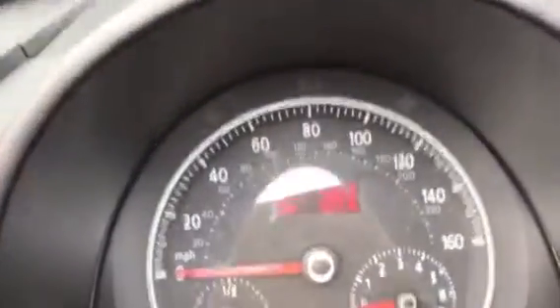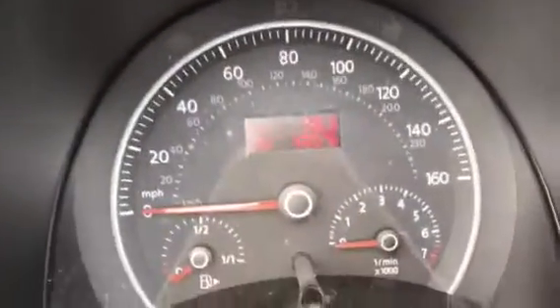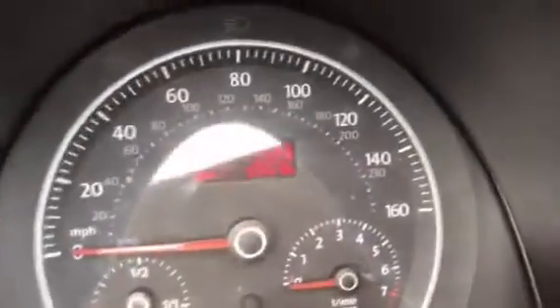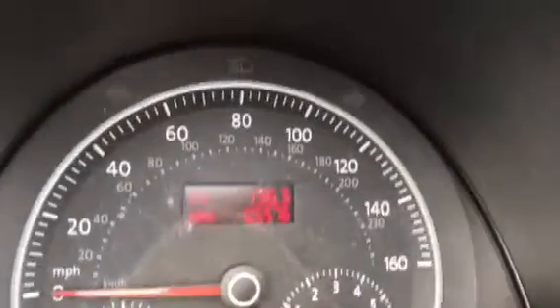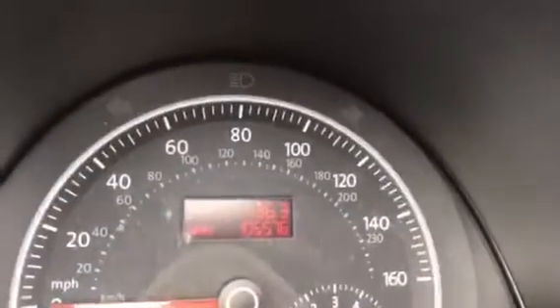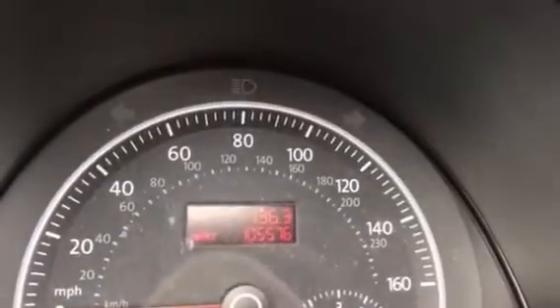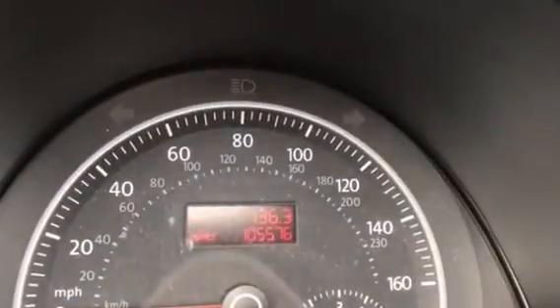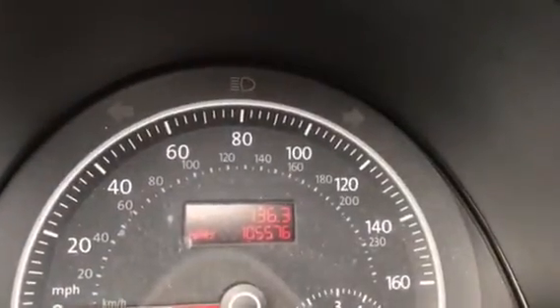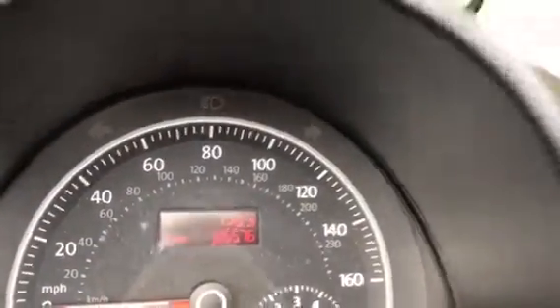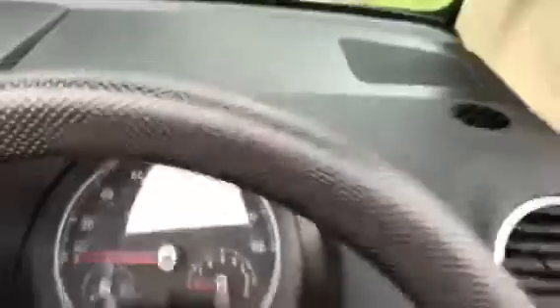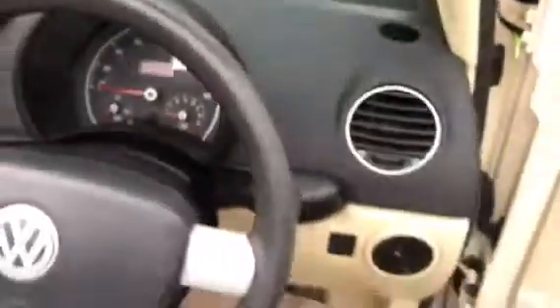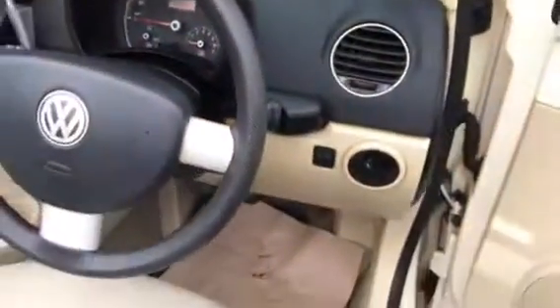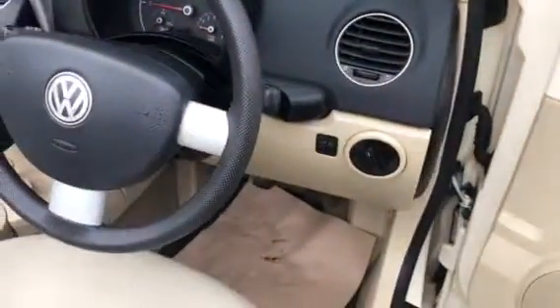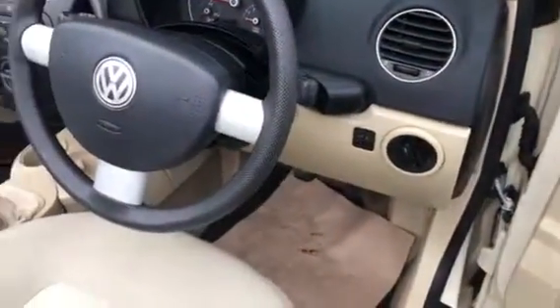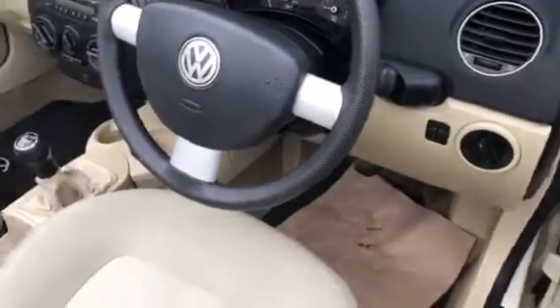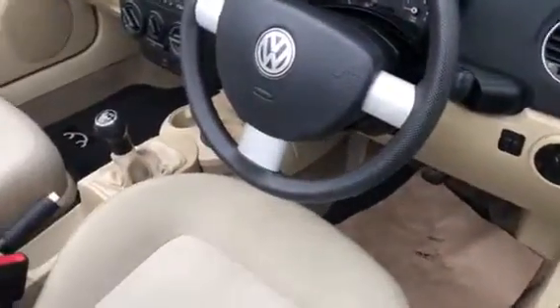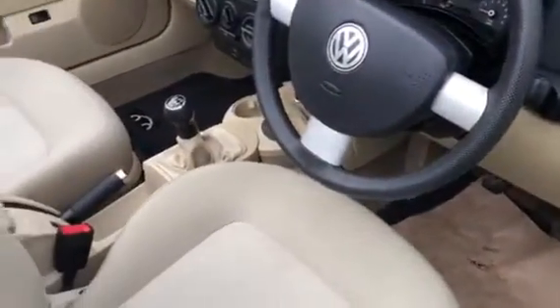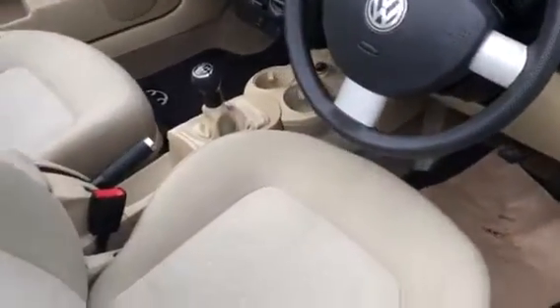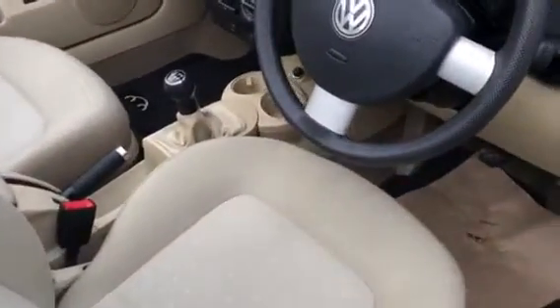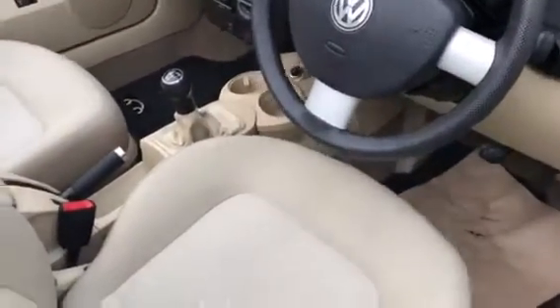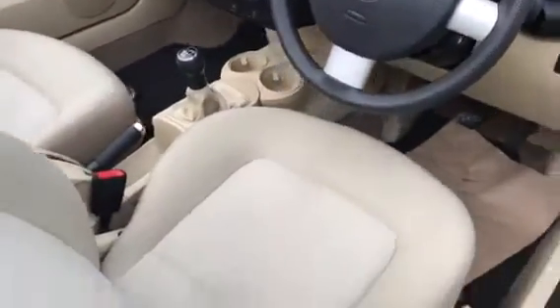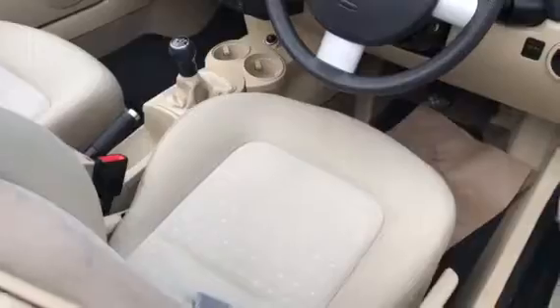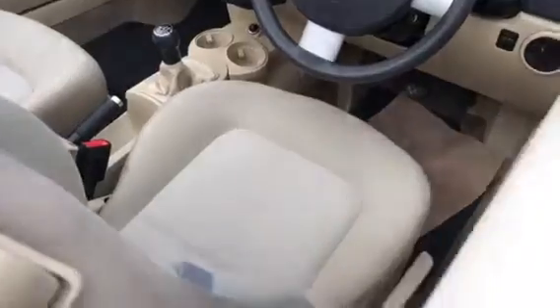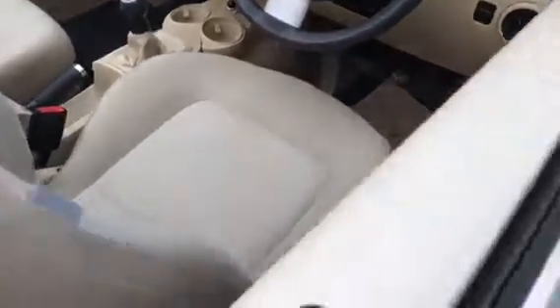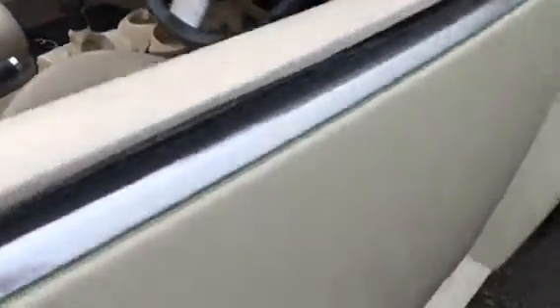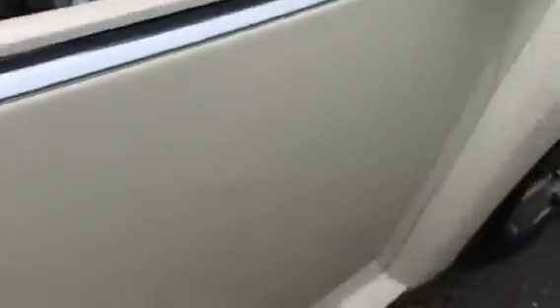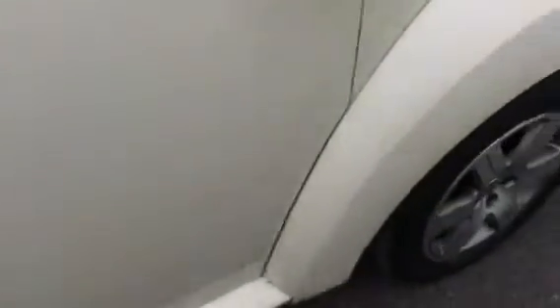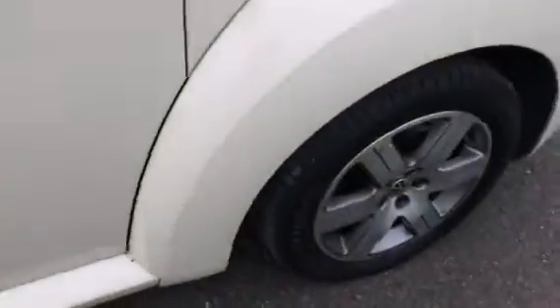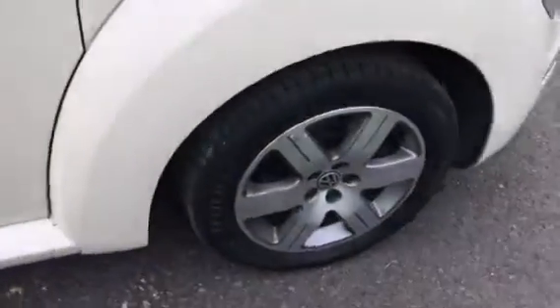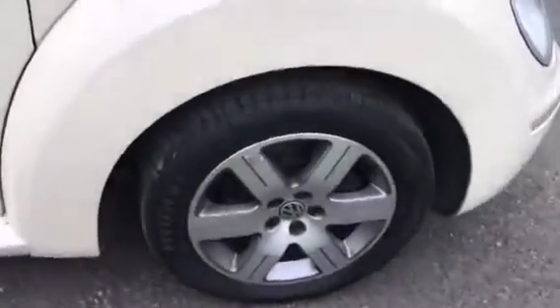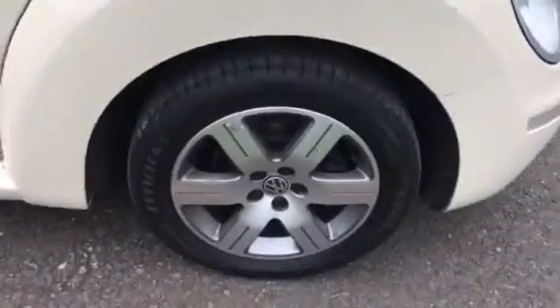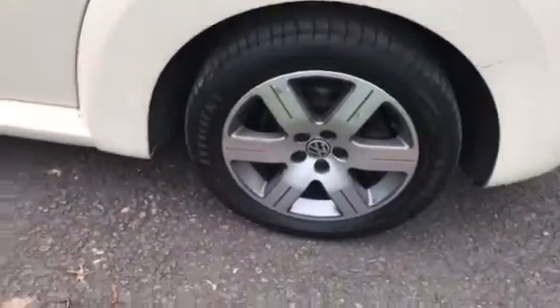That's her mileage there. That's all good. That's her last annual wheel.